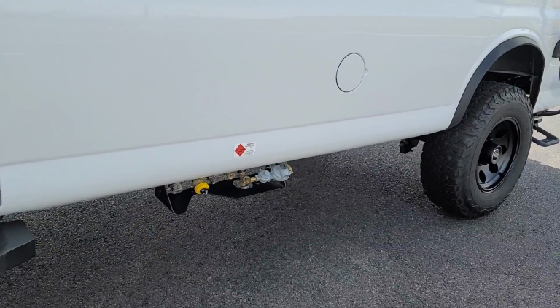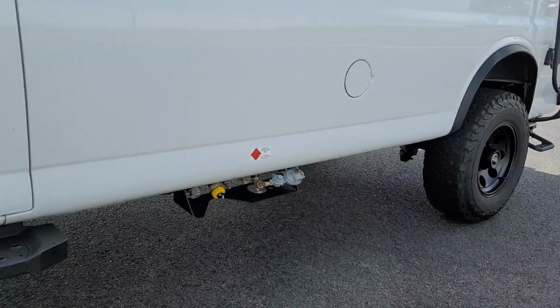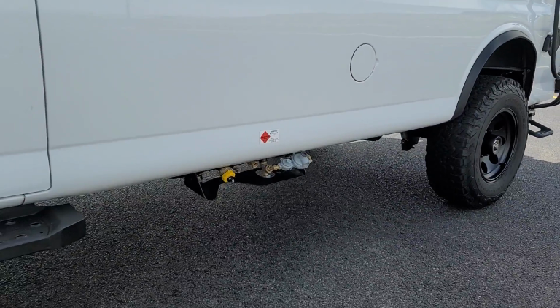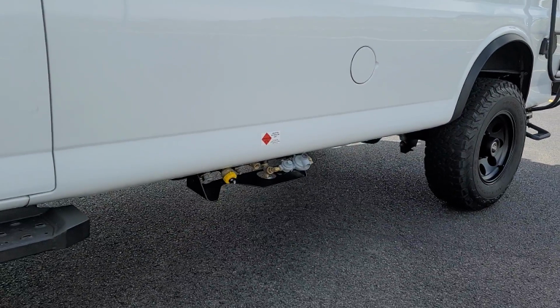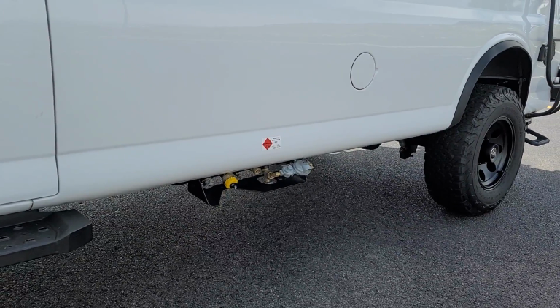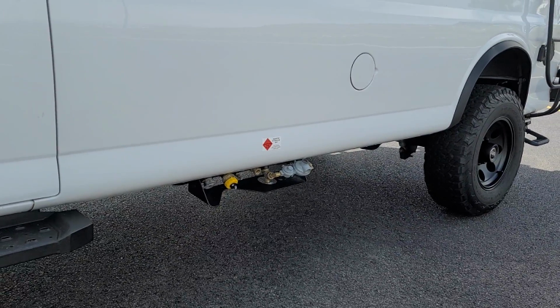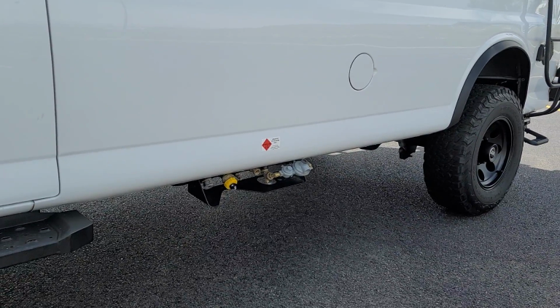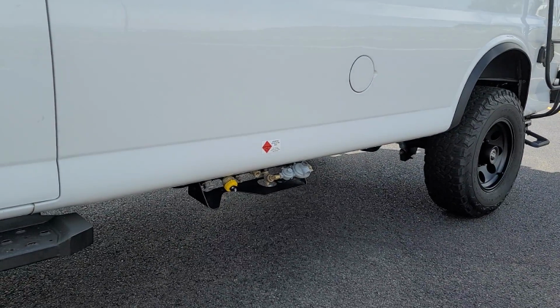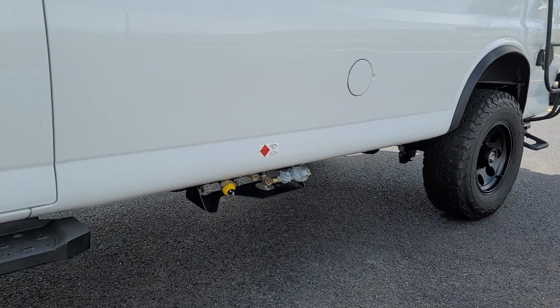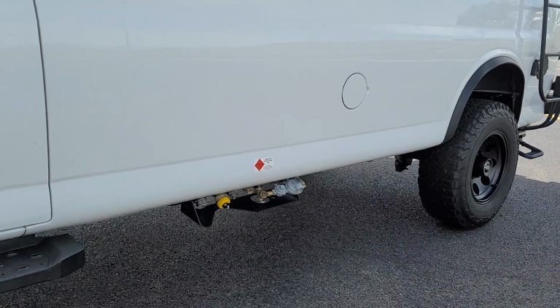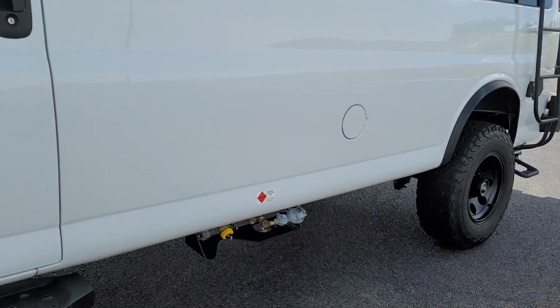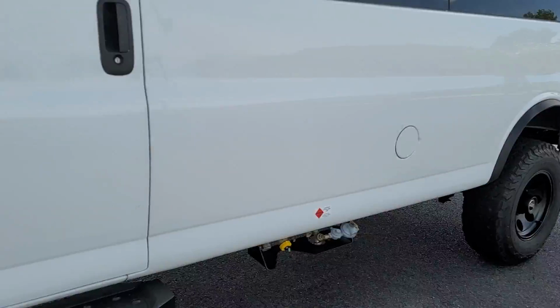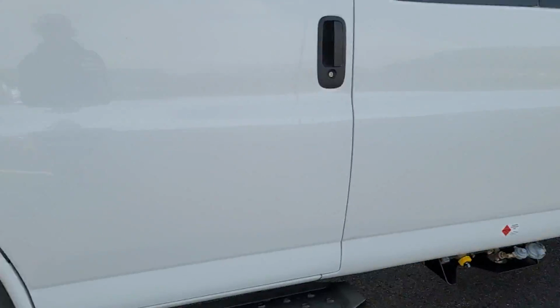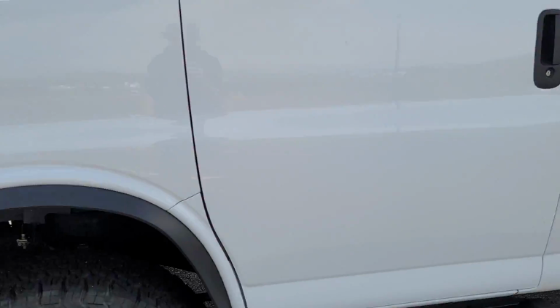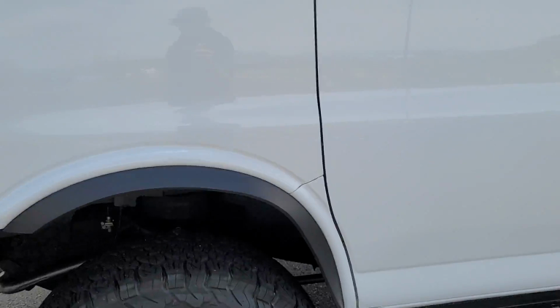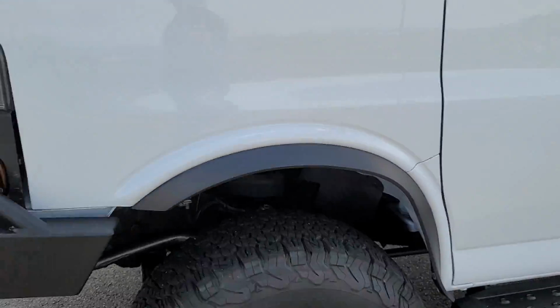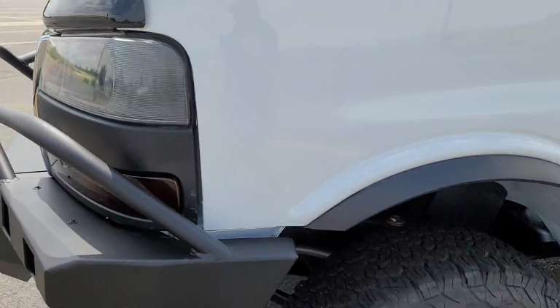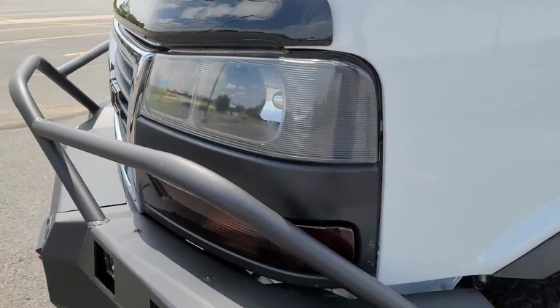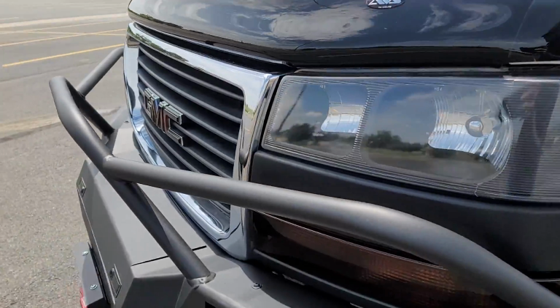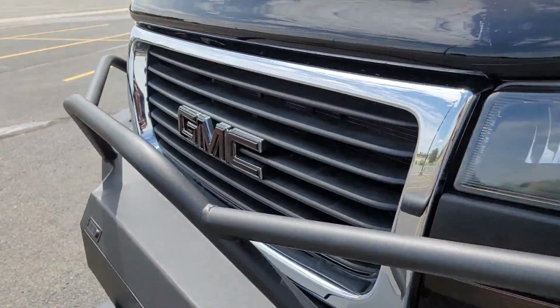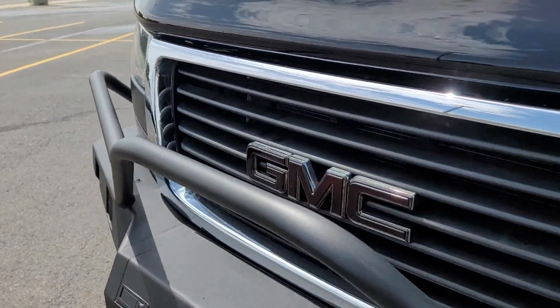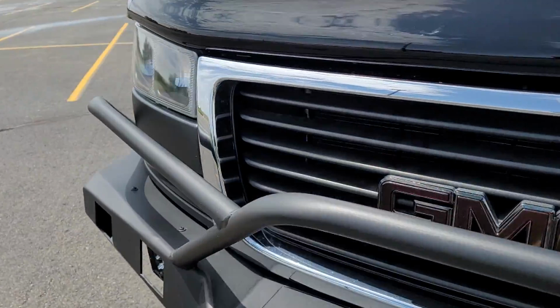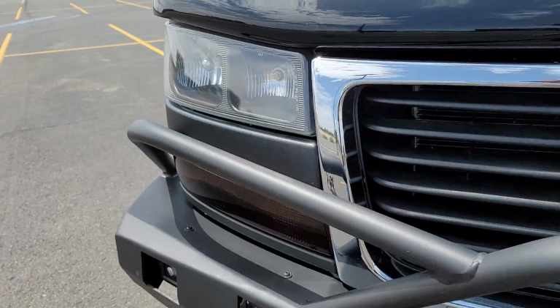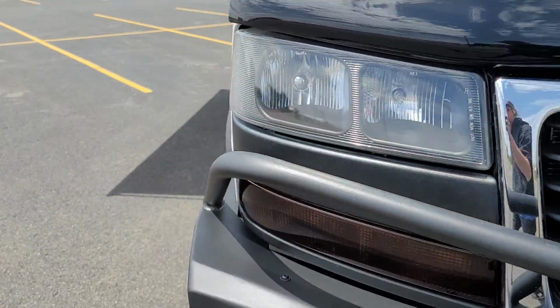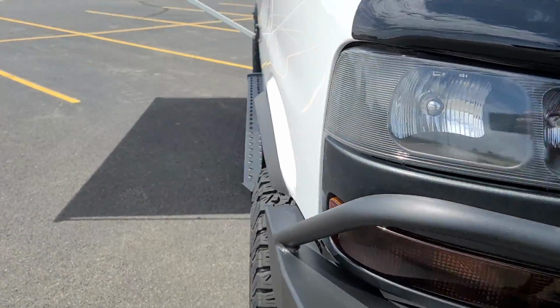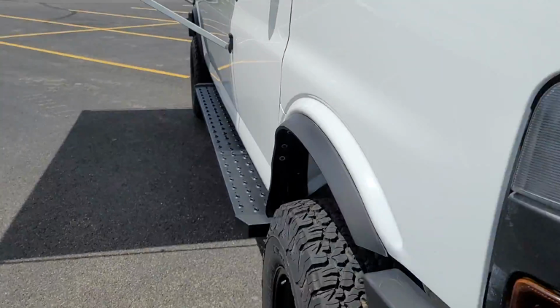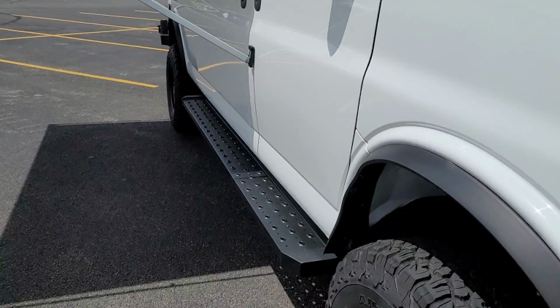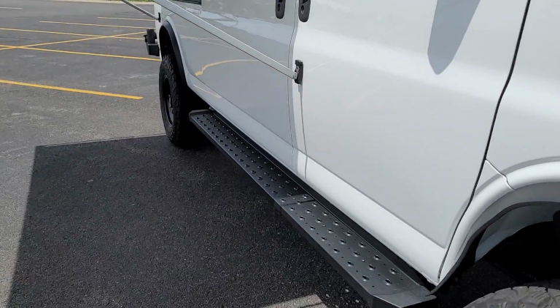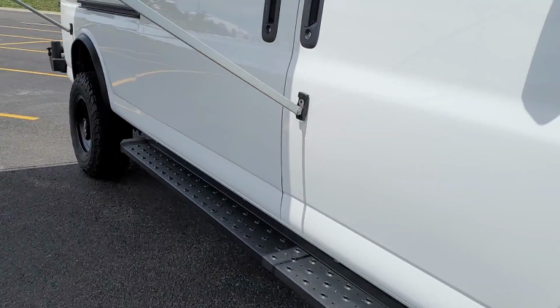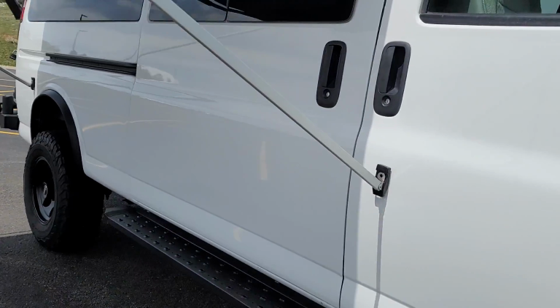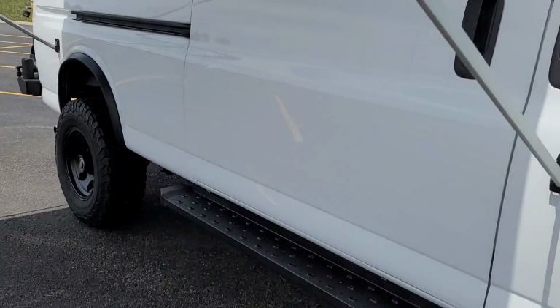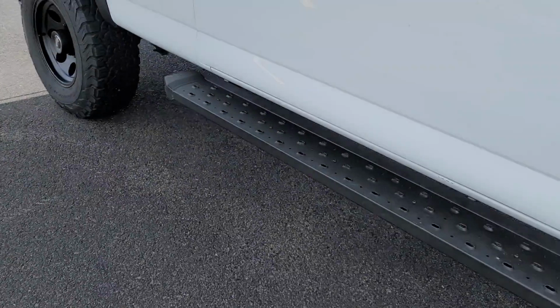We've got about an 8-gallon propane tank up underneath. There is propane for both the outdoor shower at the back of the van as well as for cooking.